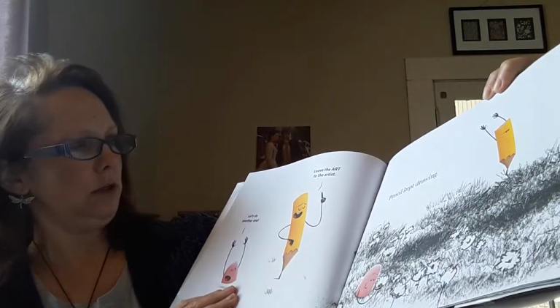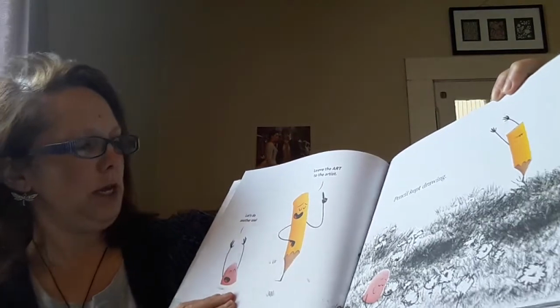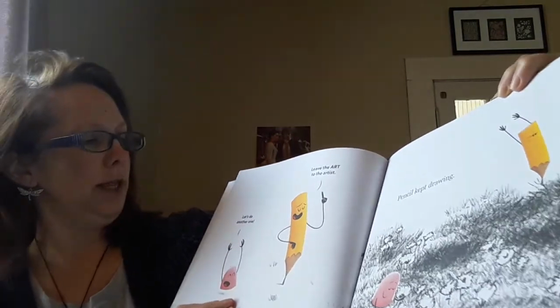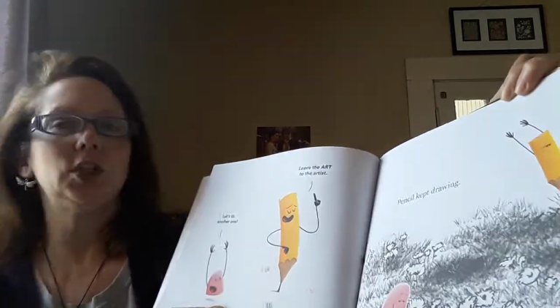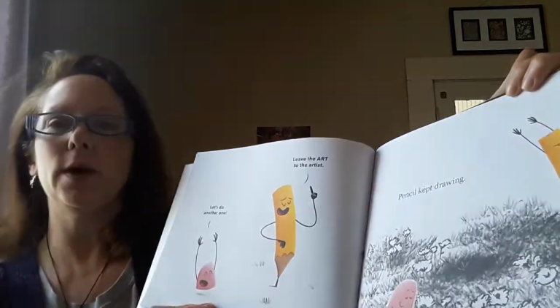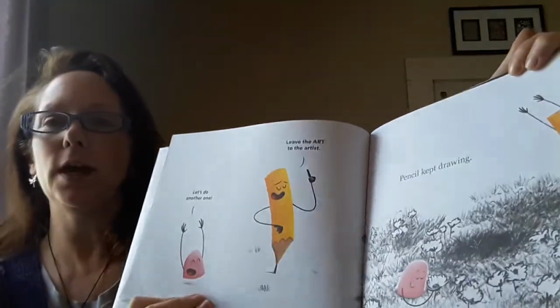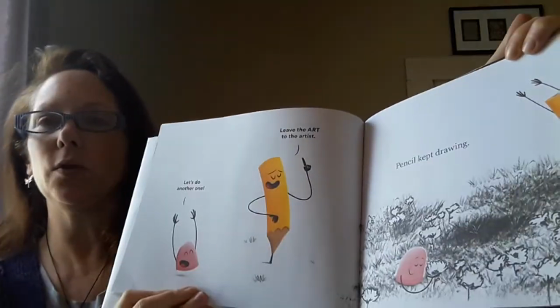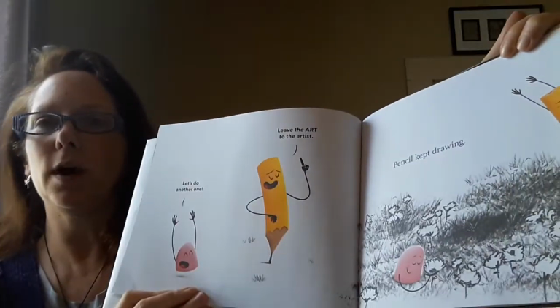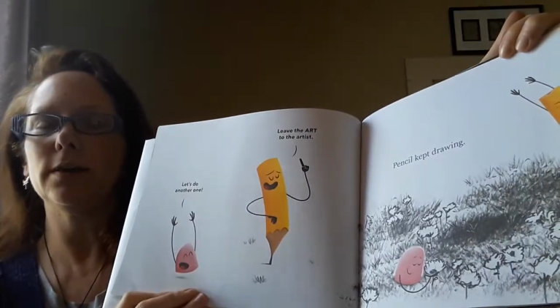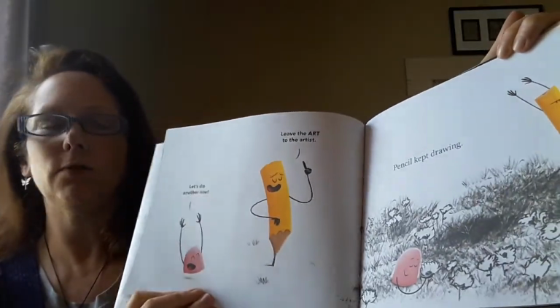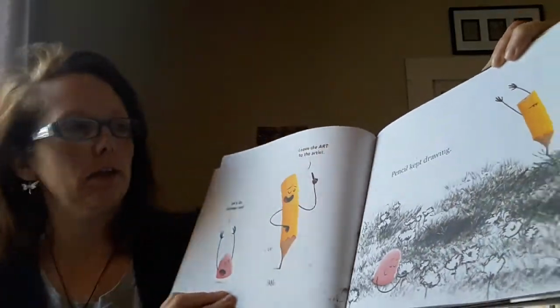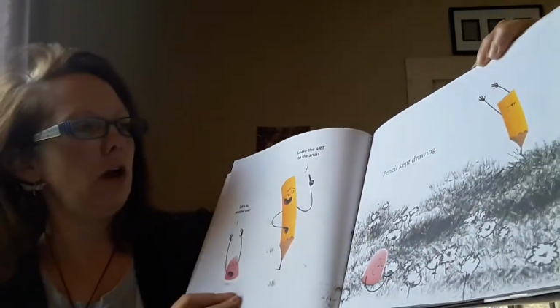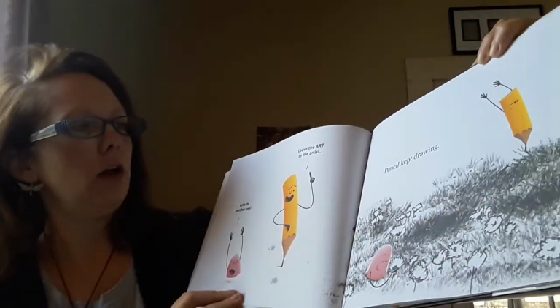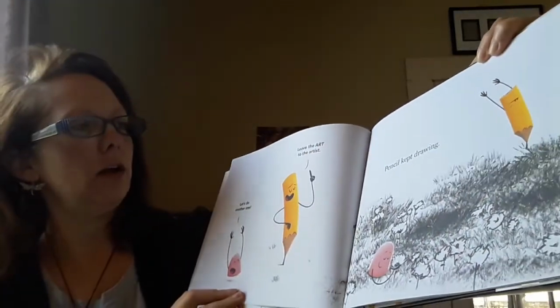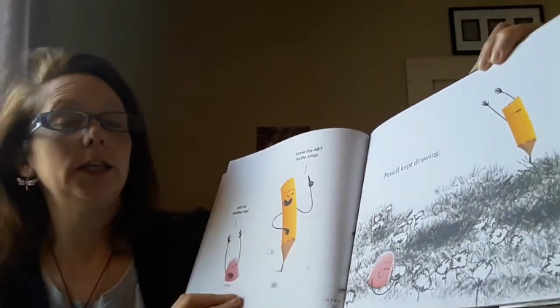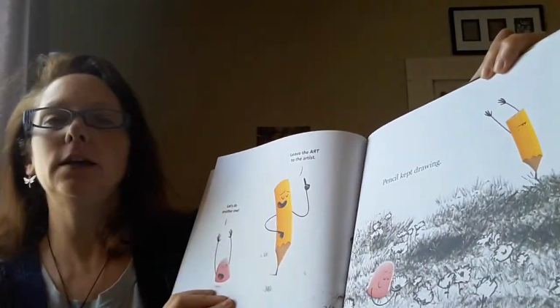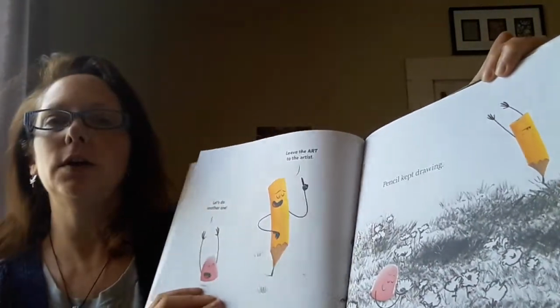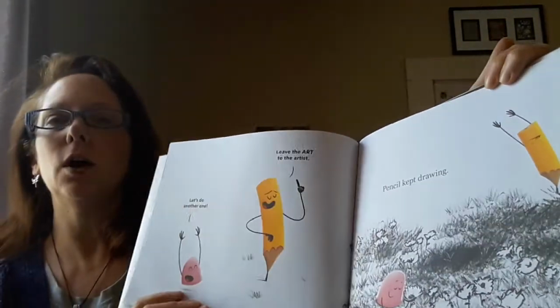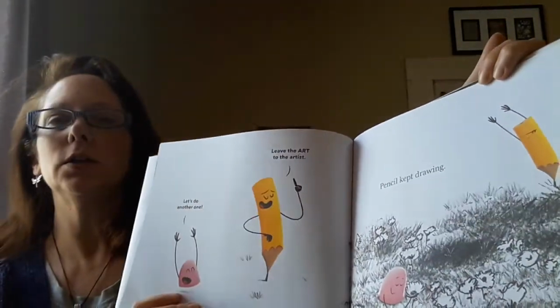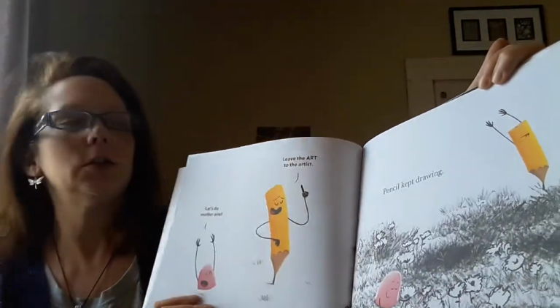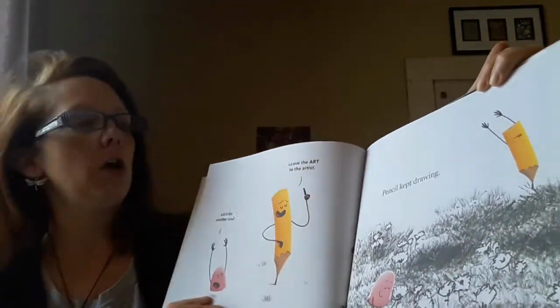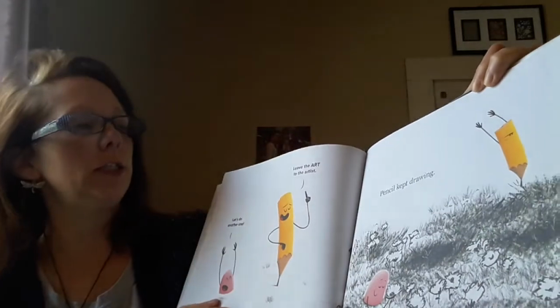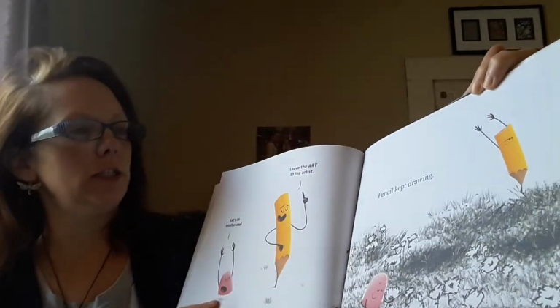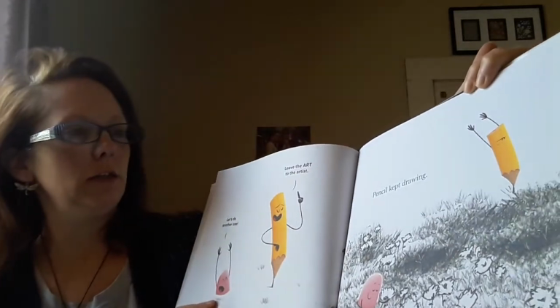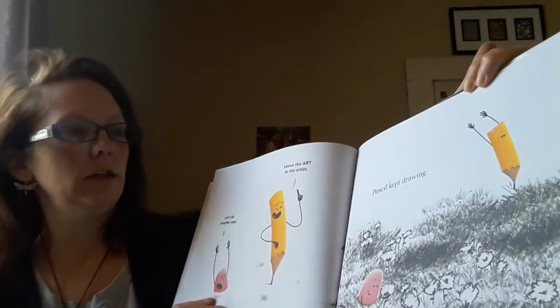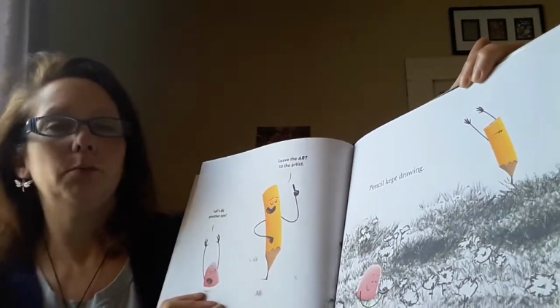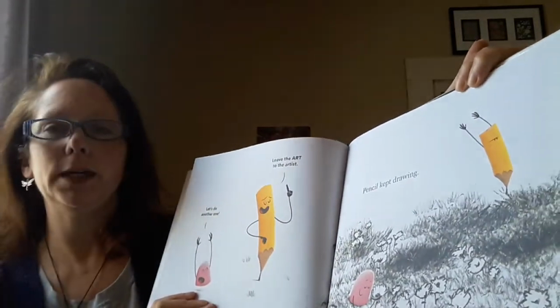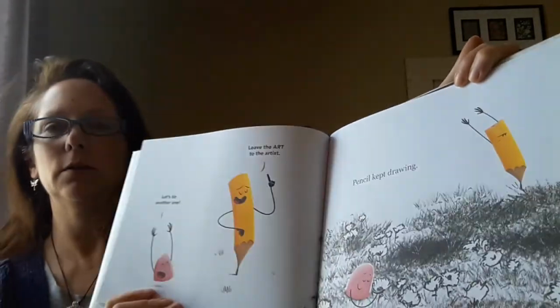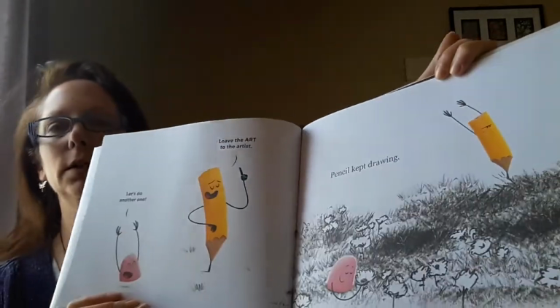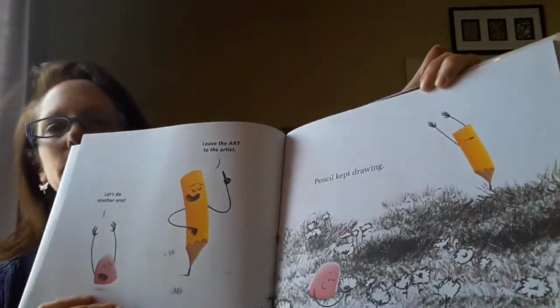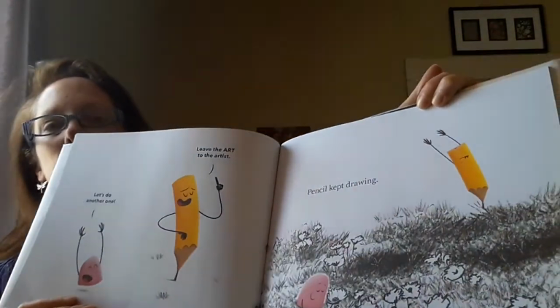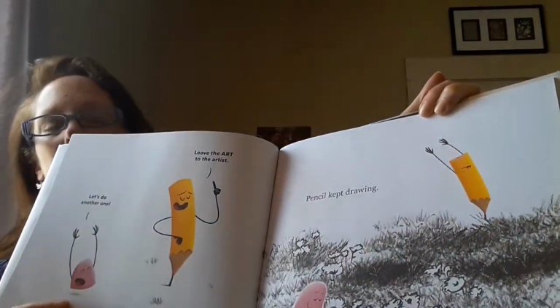Let's do another one, said Eraser. Leave the art to the artist. Pencil kept drawing.